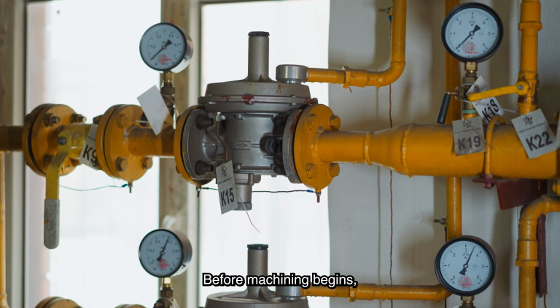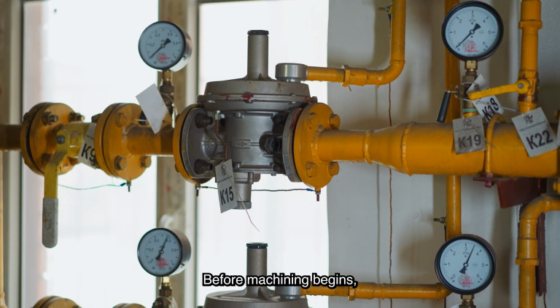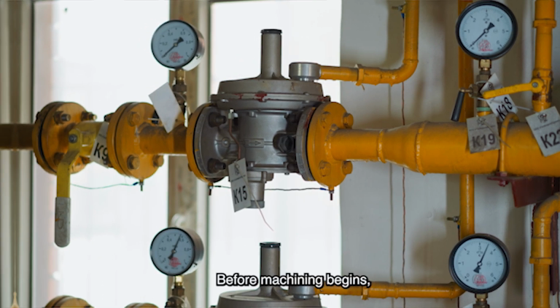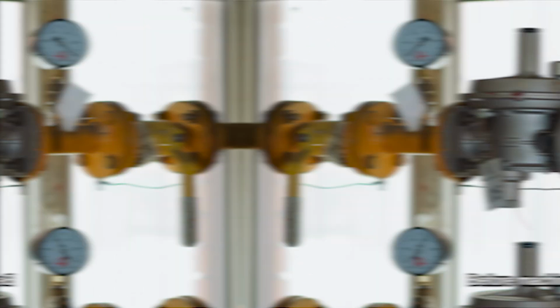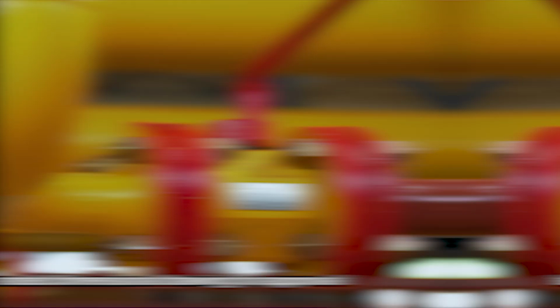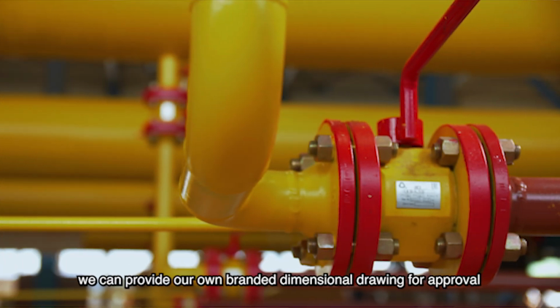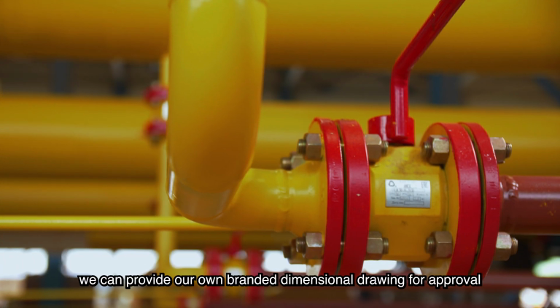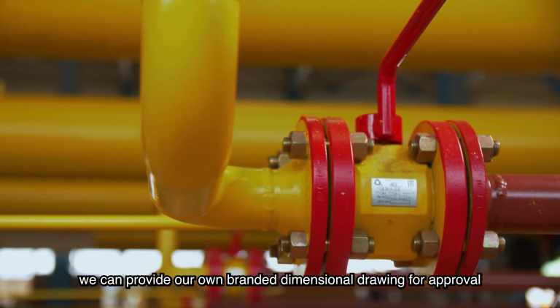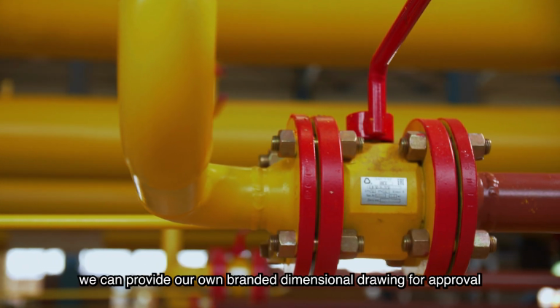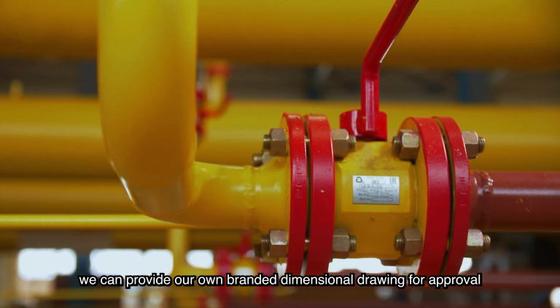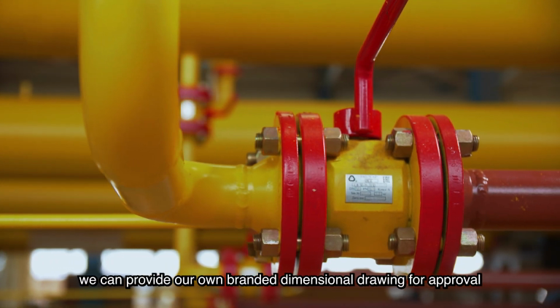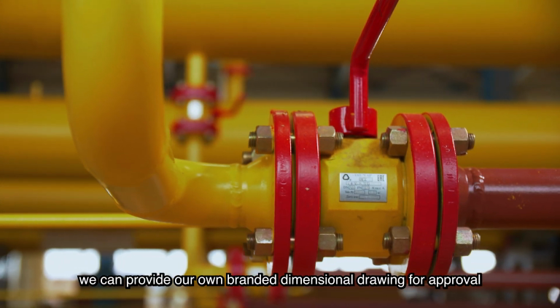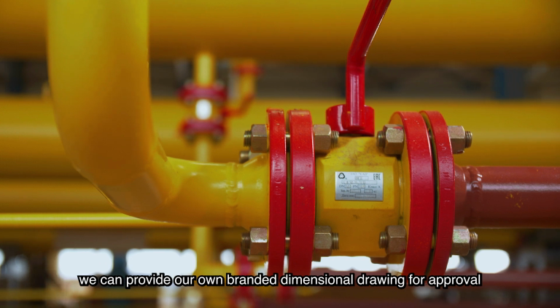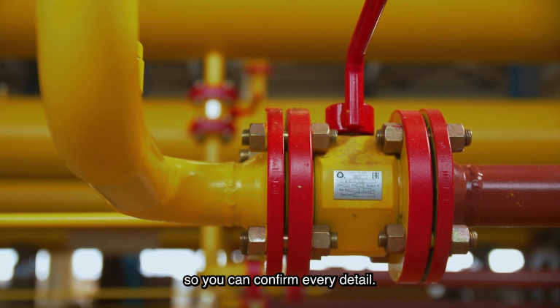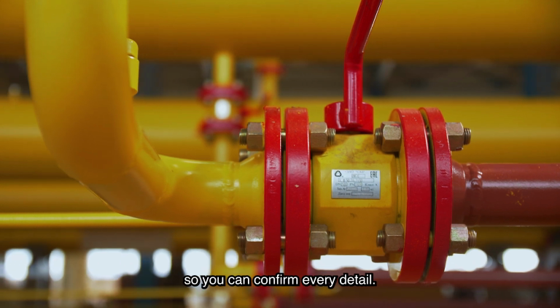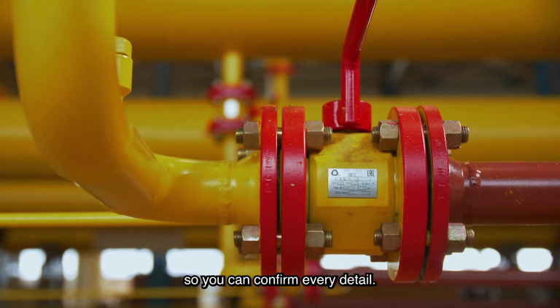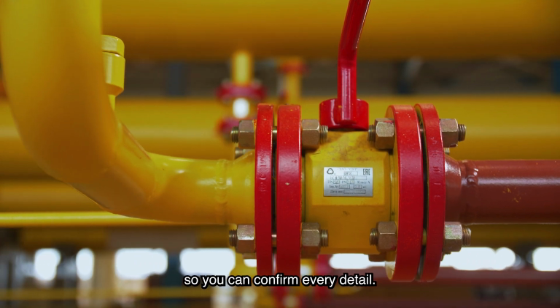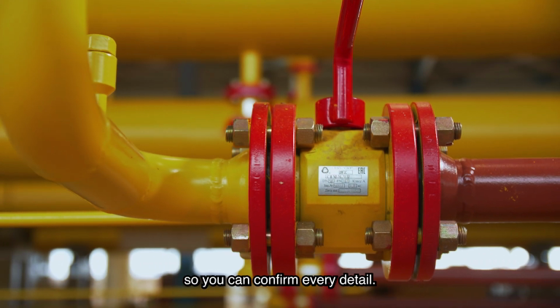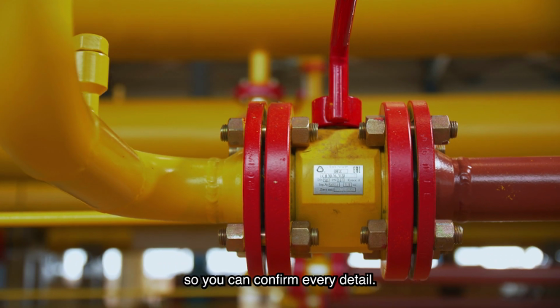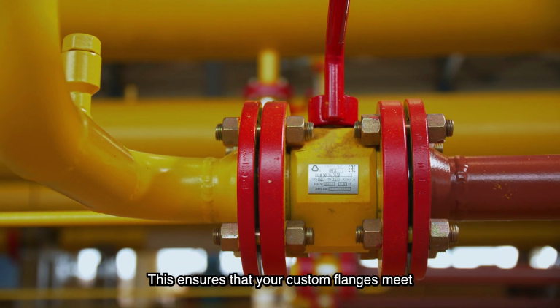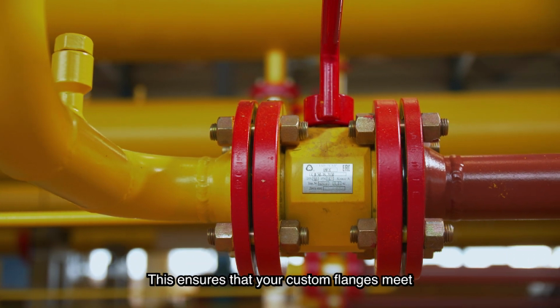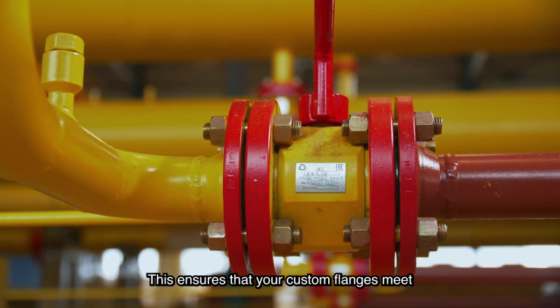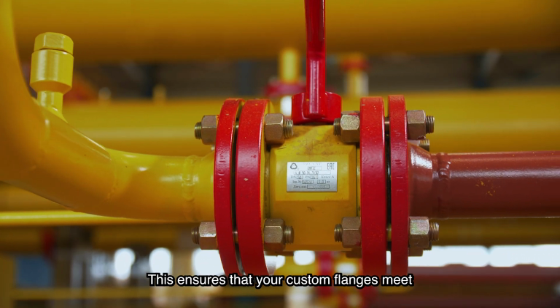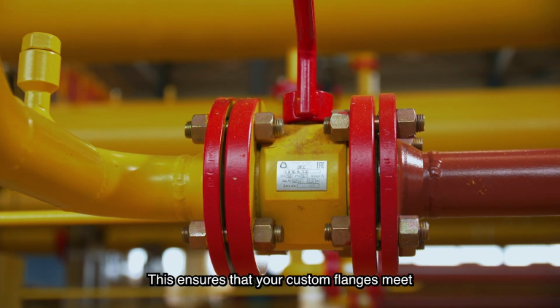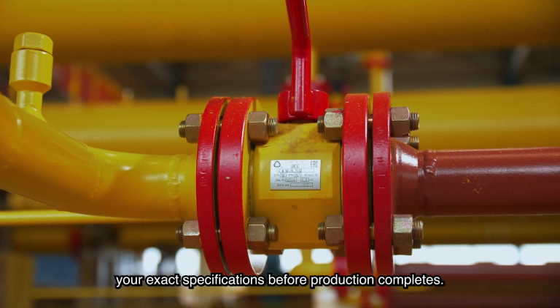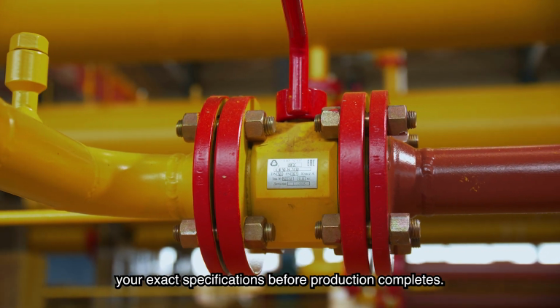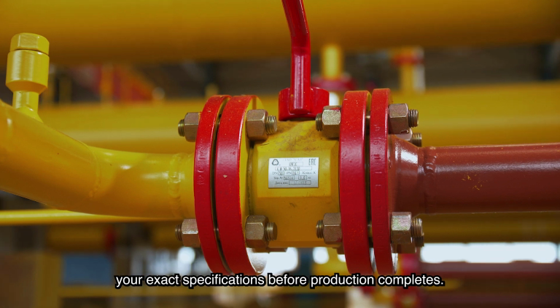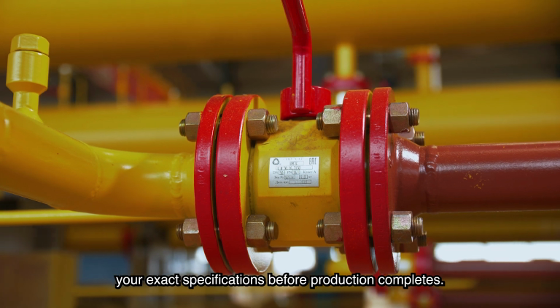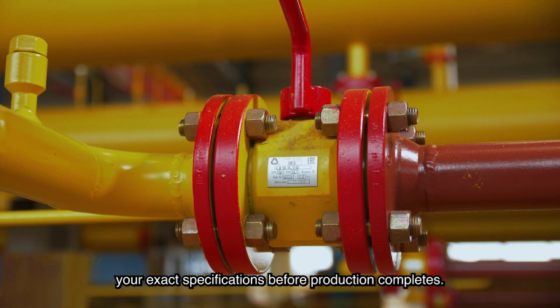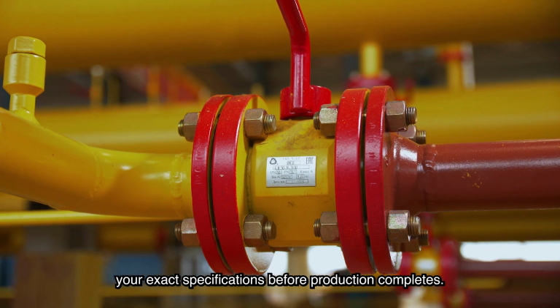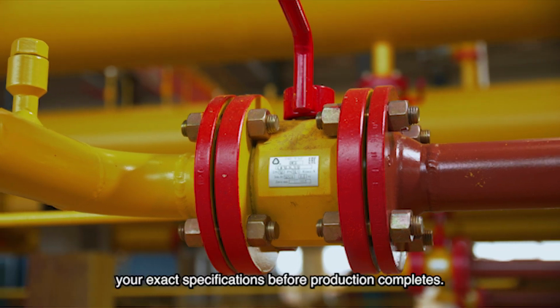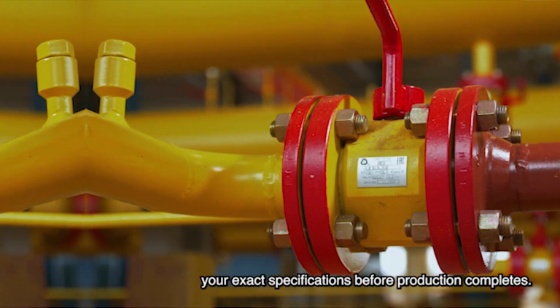Before machining begins, we can provide our own branded dimensional drawing for approval, so you can confirm every detail. This ensures that your custom flanges meet your exact specifications before production completes.